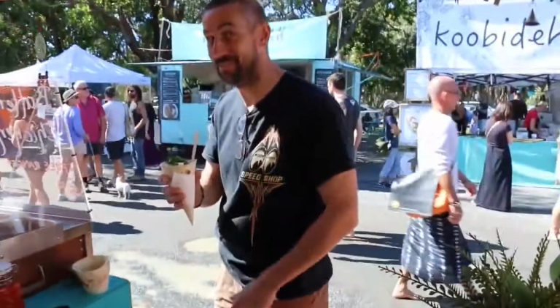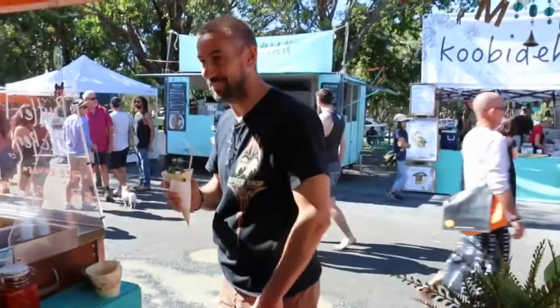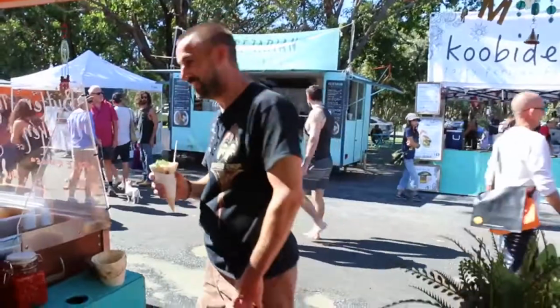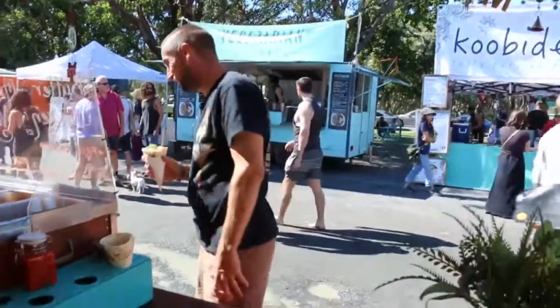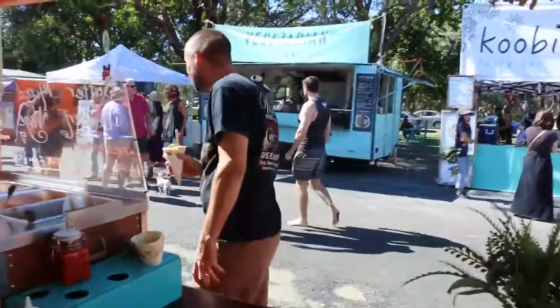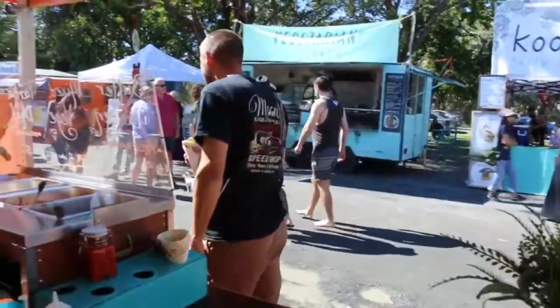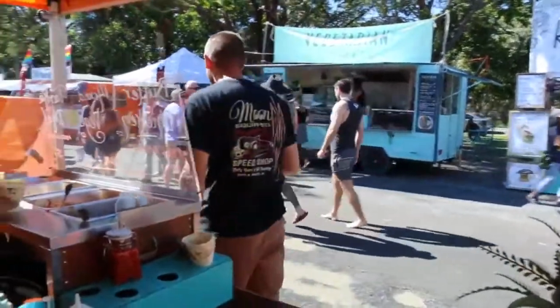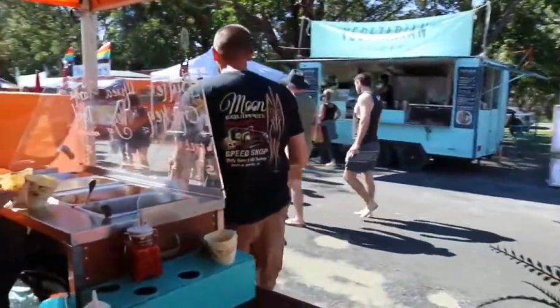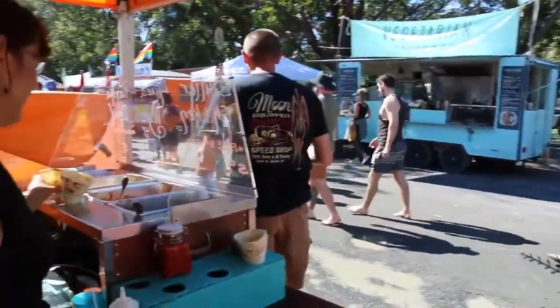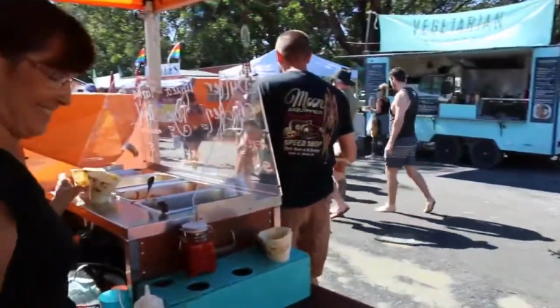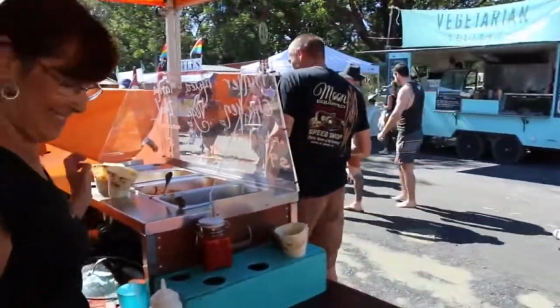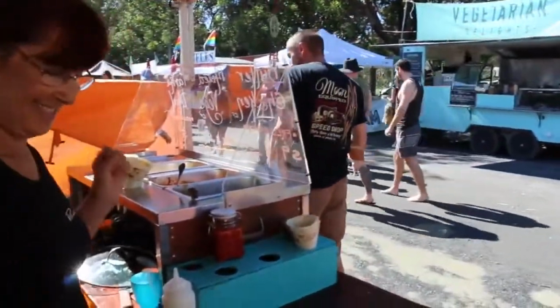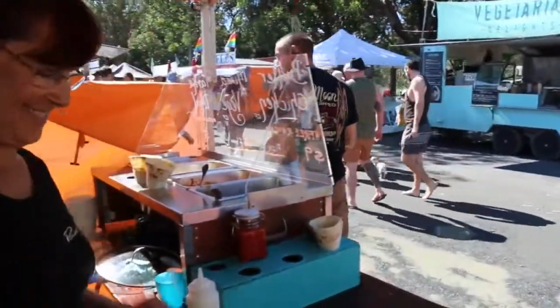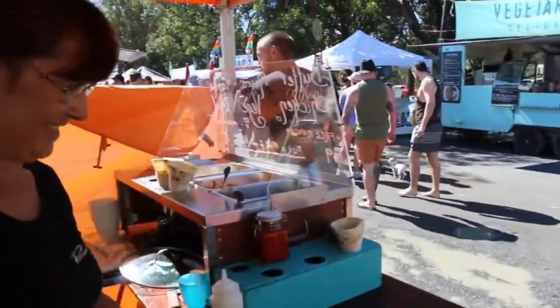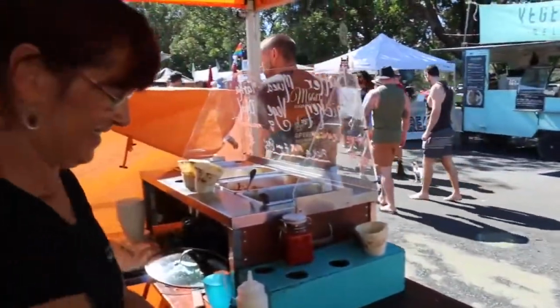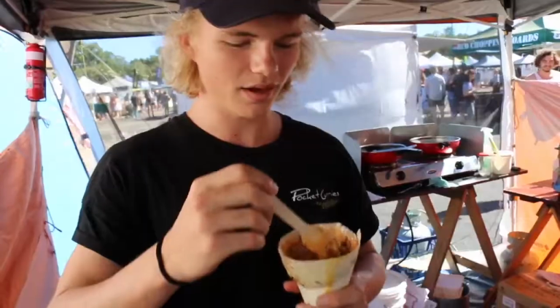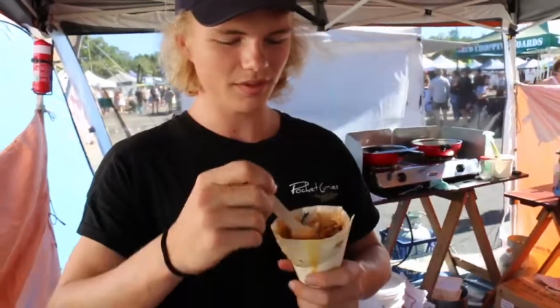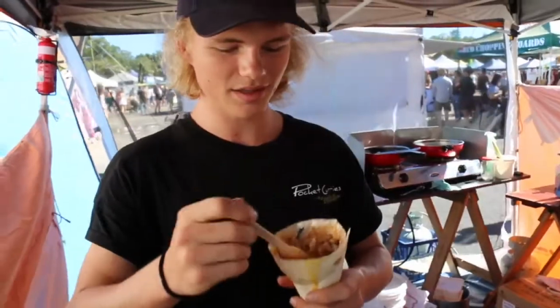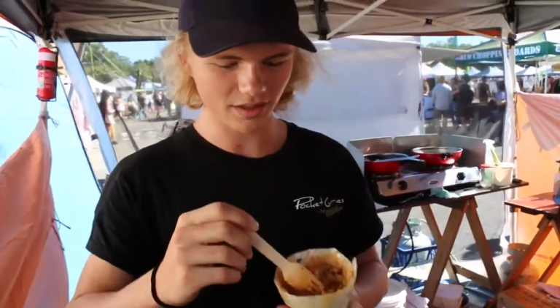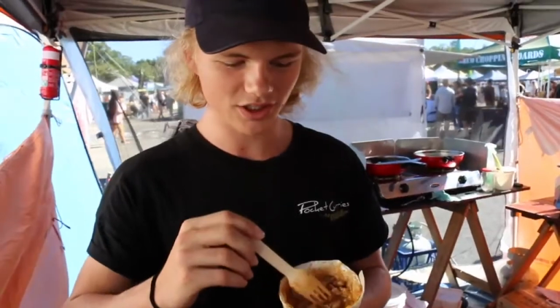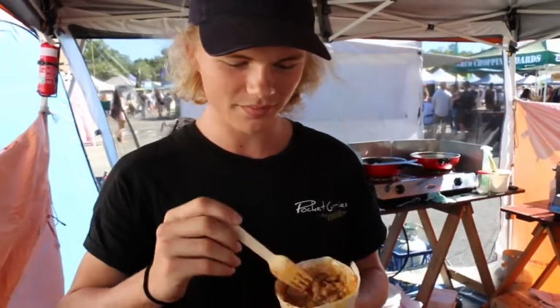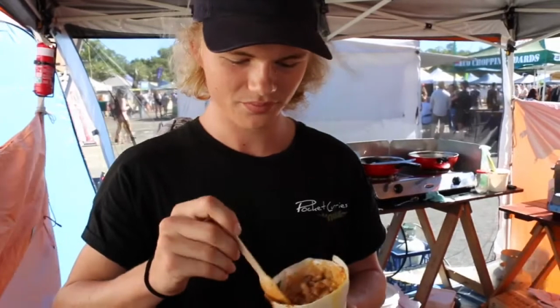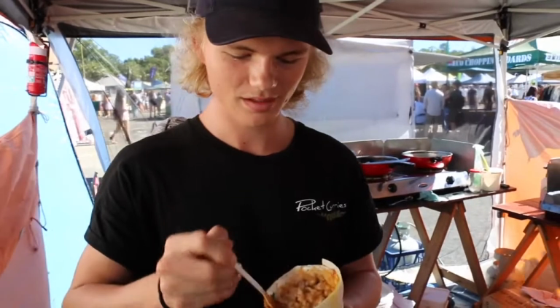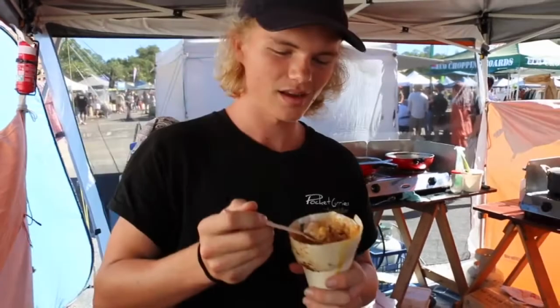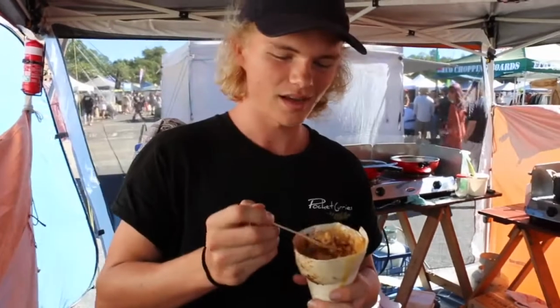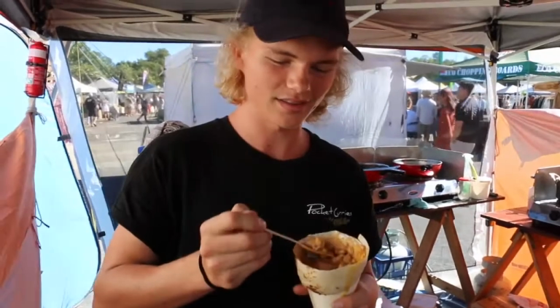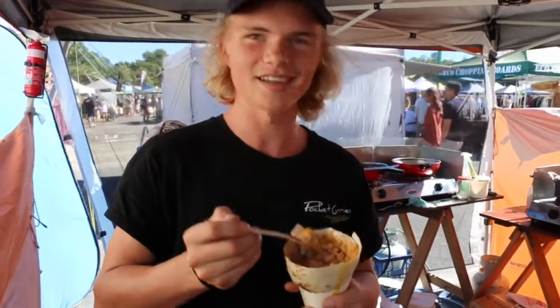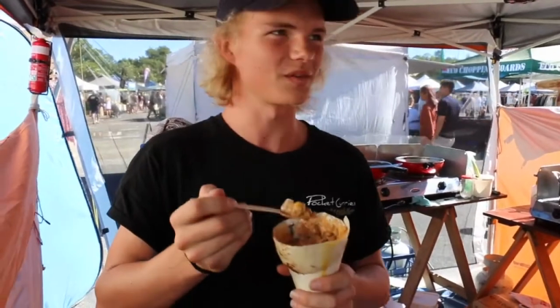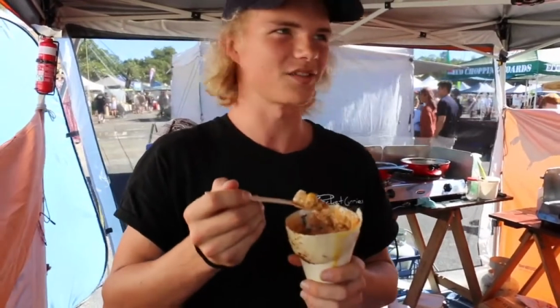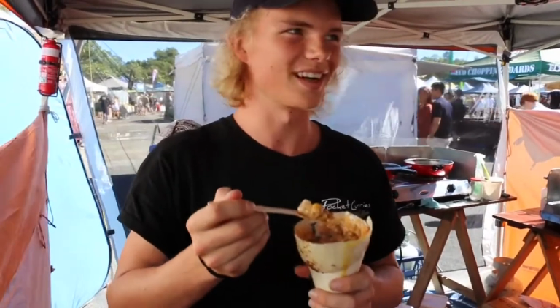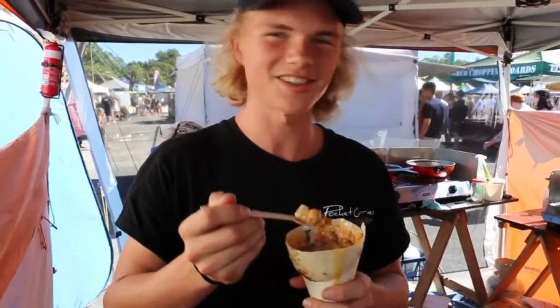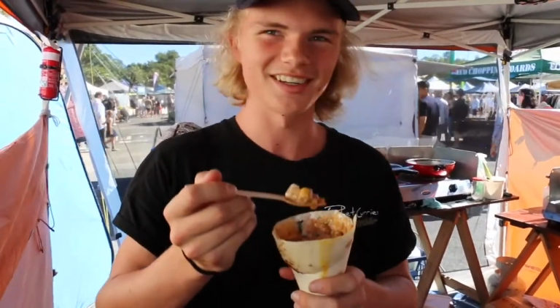All our veggie curries are vegan and gluten-free. I'm eating the butter chicken and I eat it pretty much every day — it's so good.